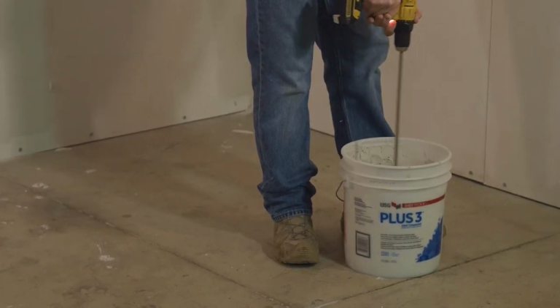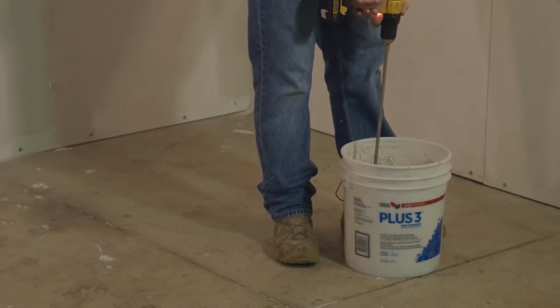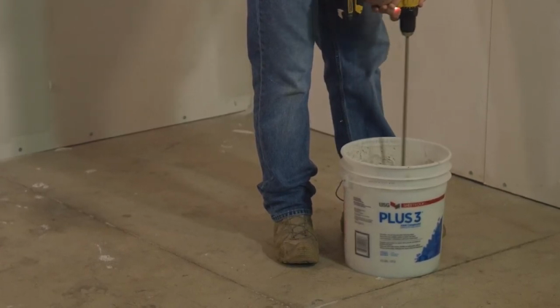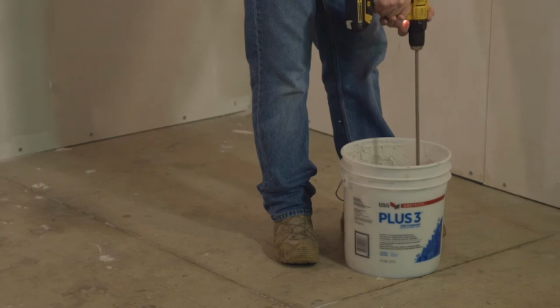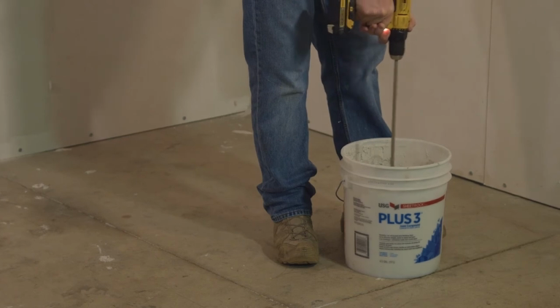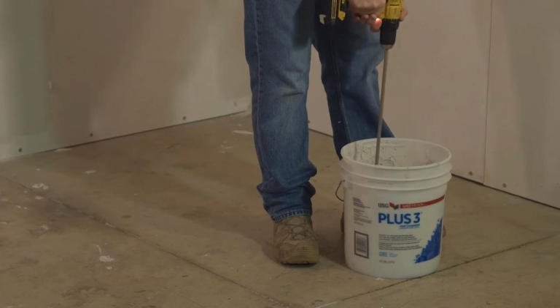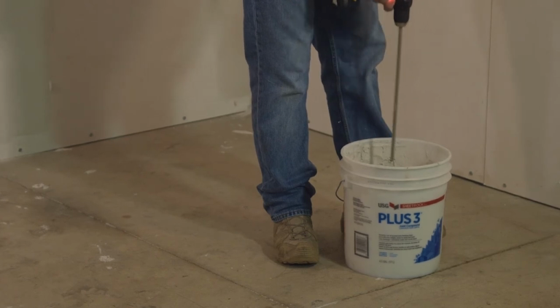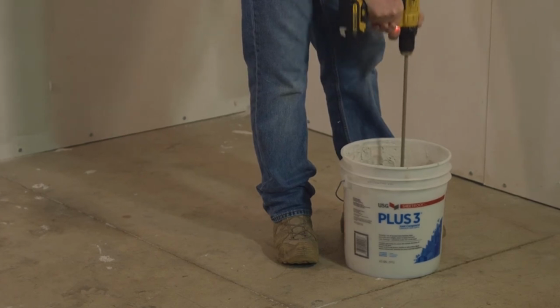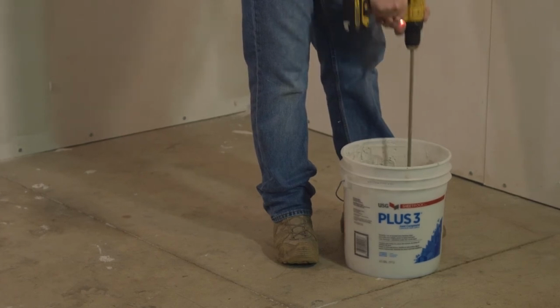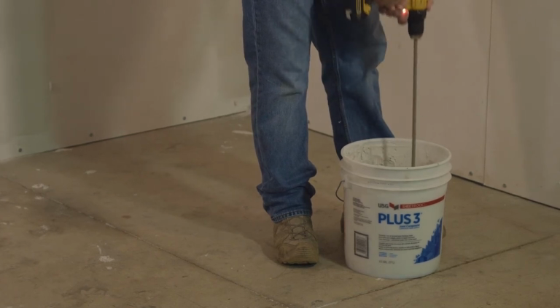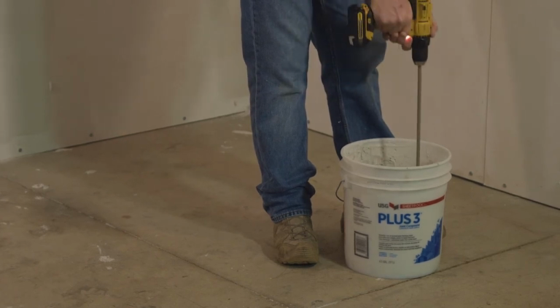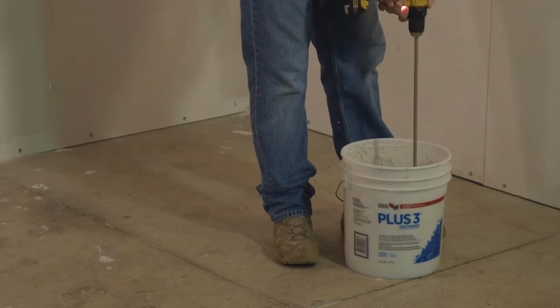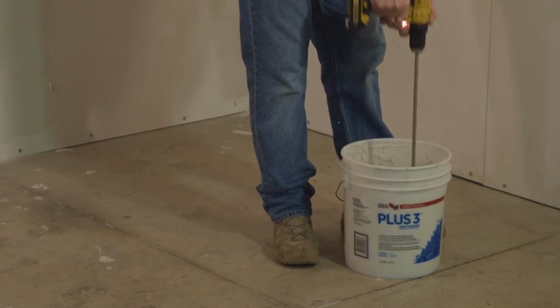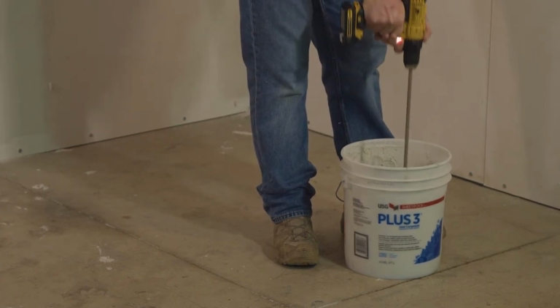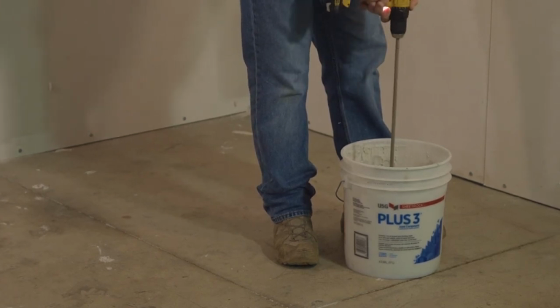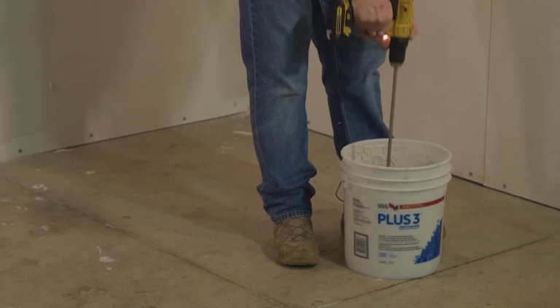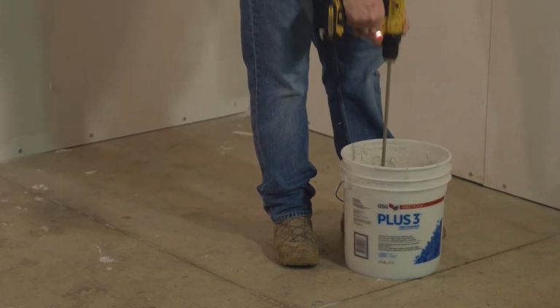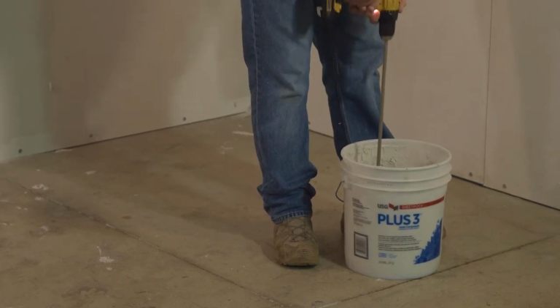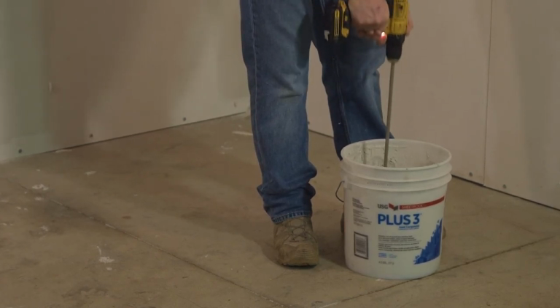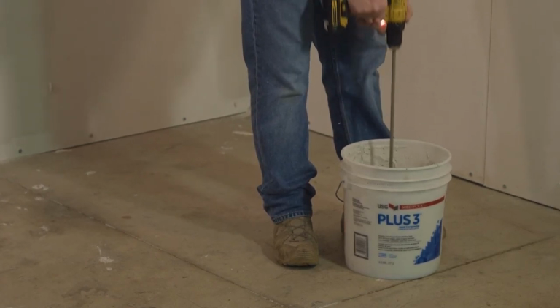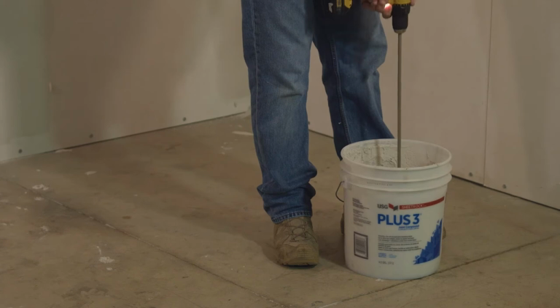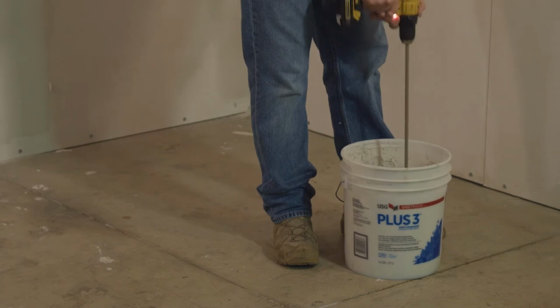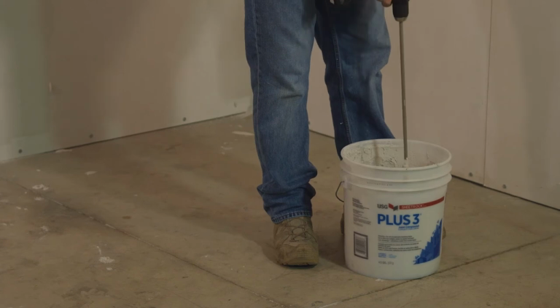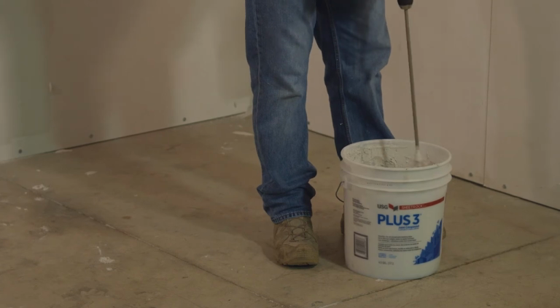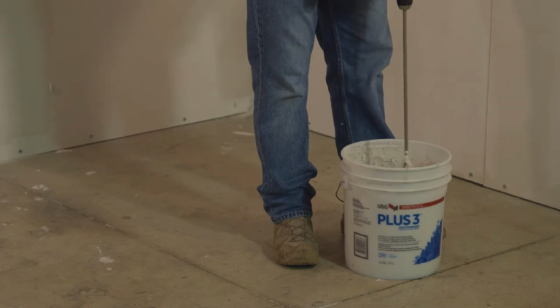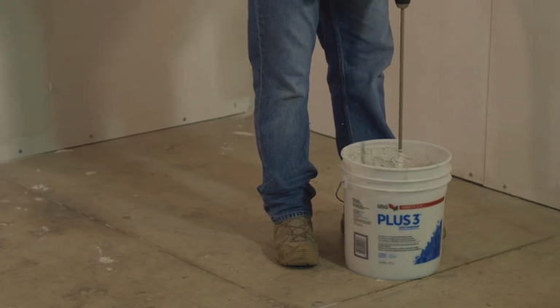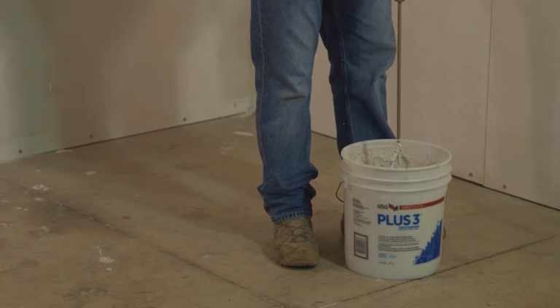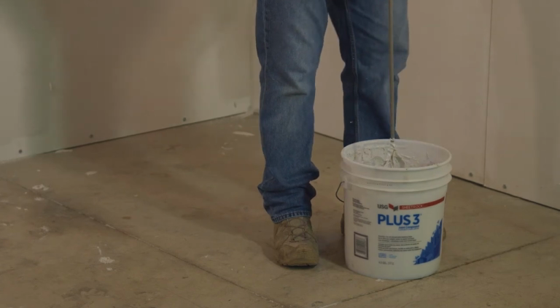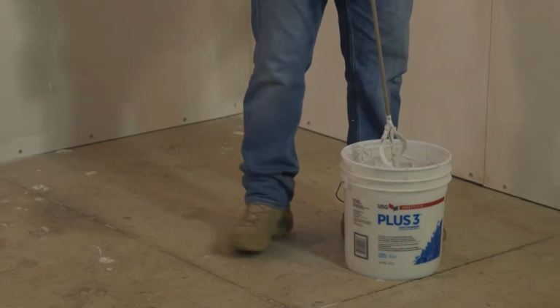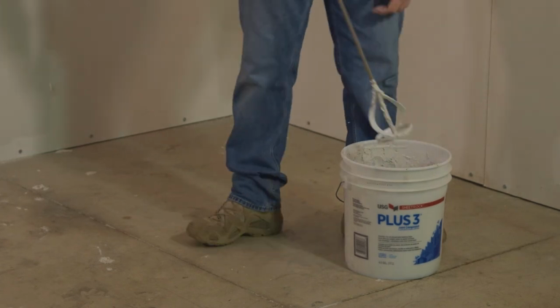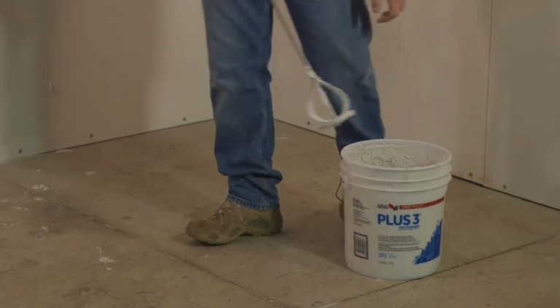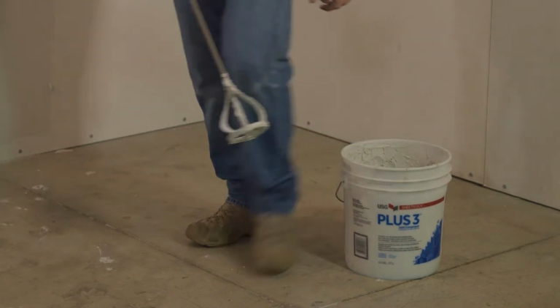Generally if you have a big drill this will work a little bit better. Too much of this will wear a screw gun right out.